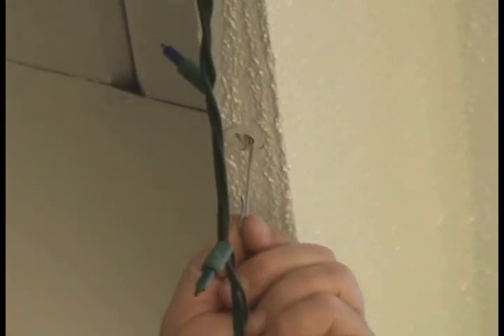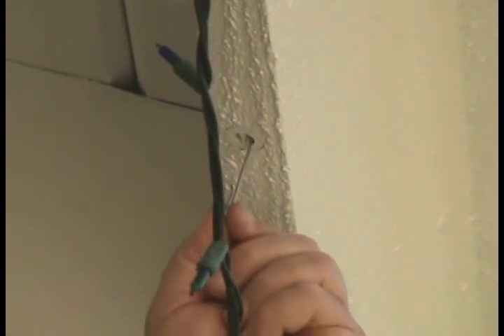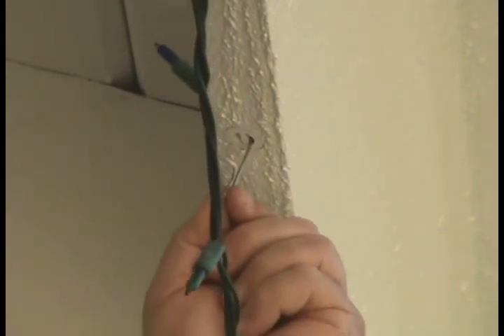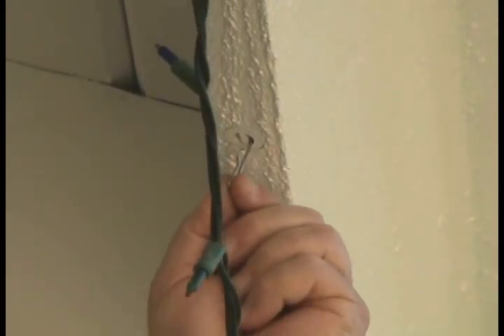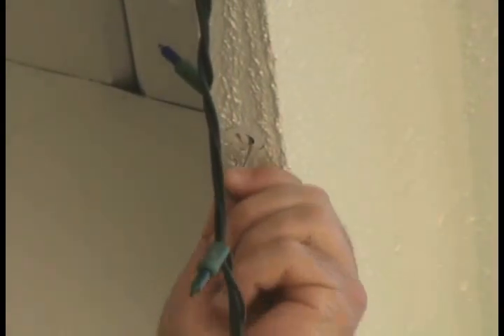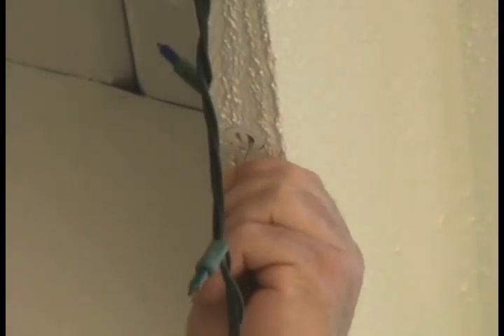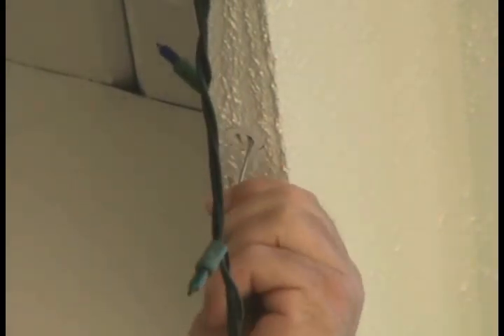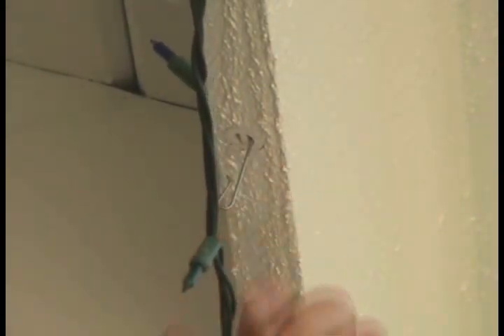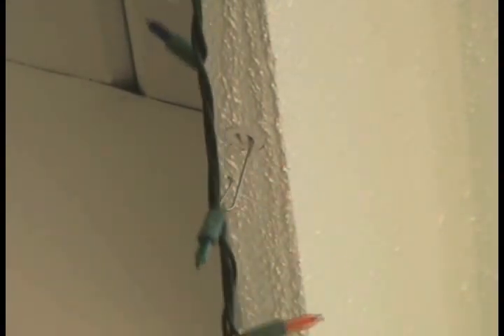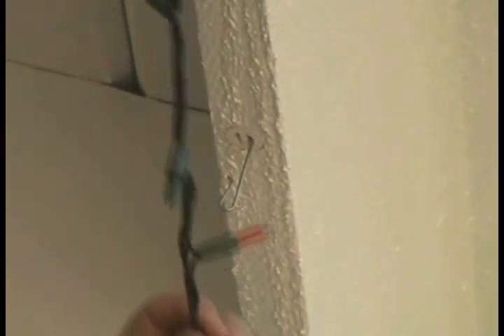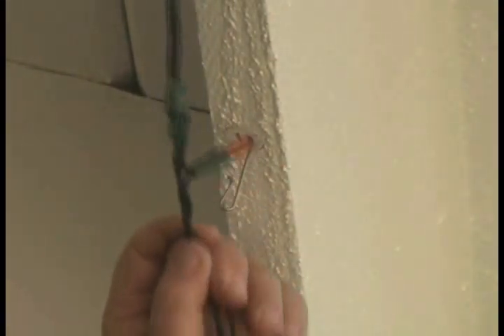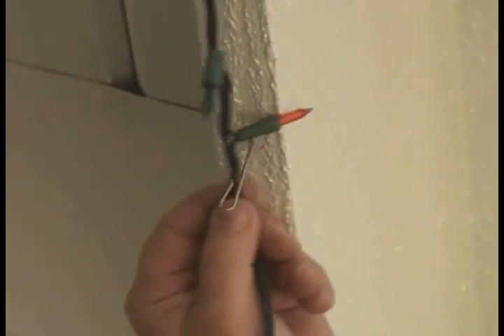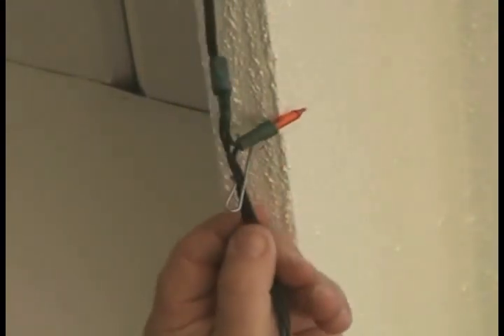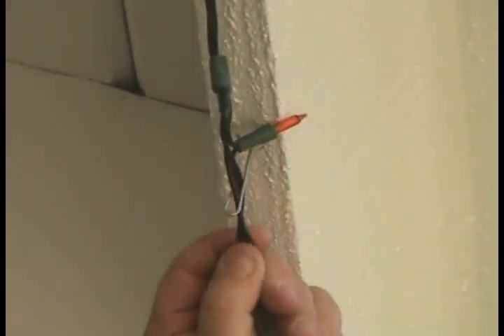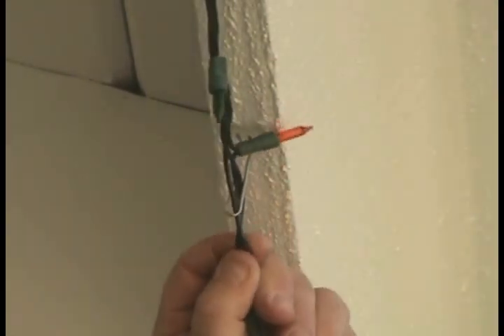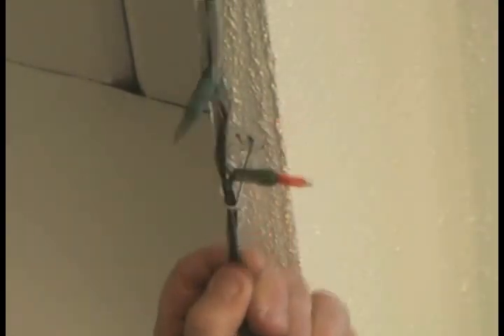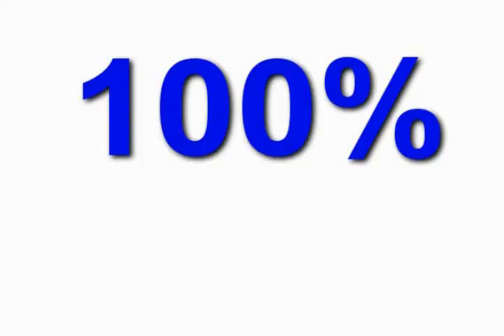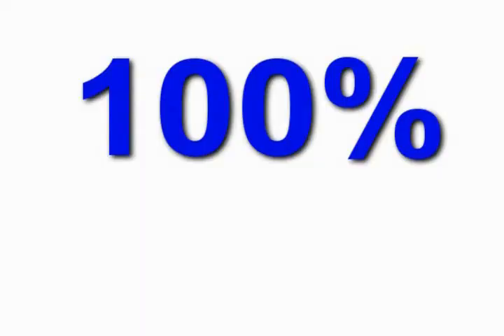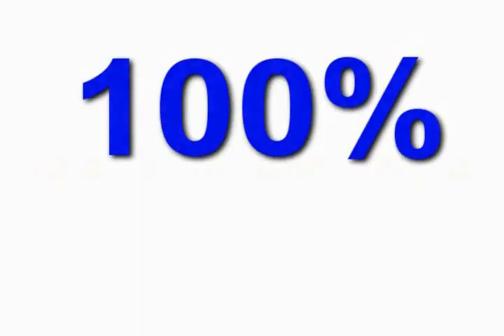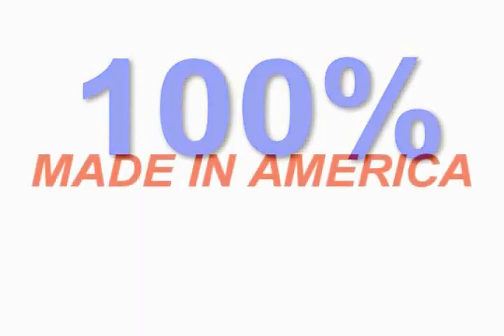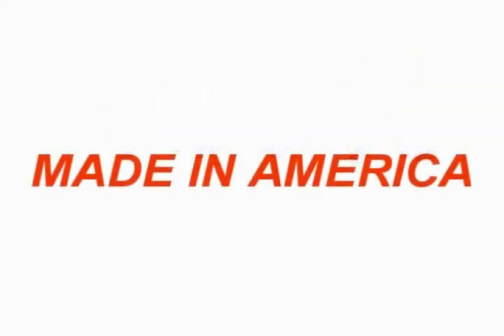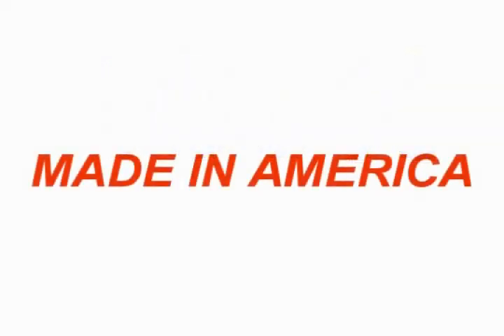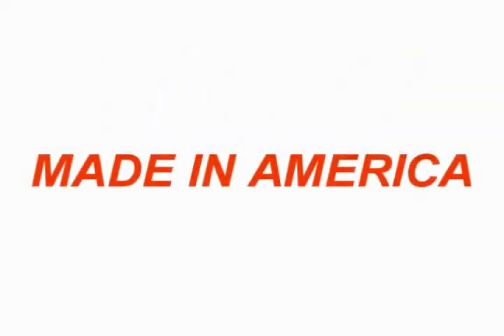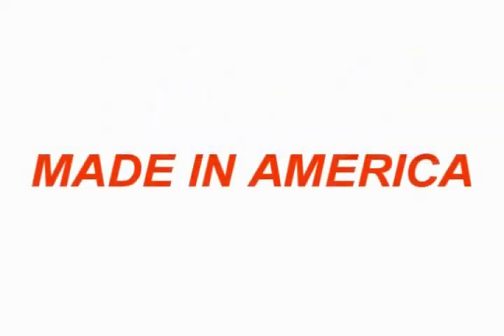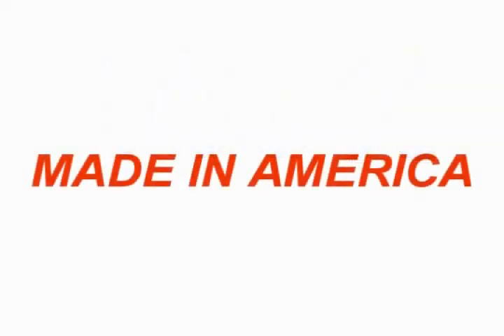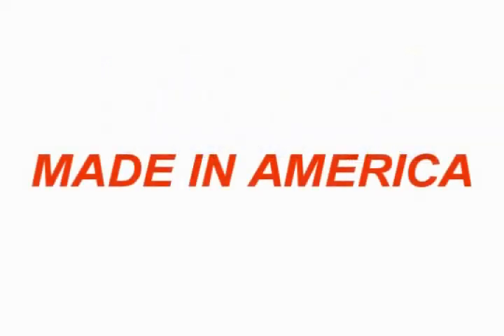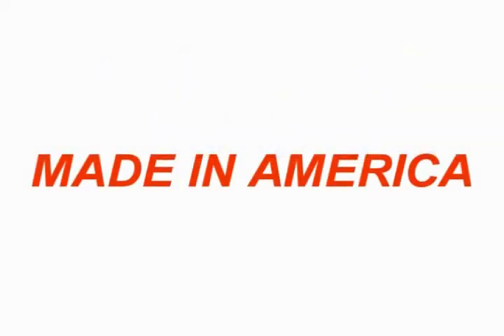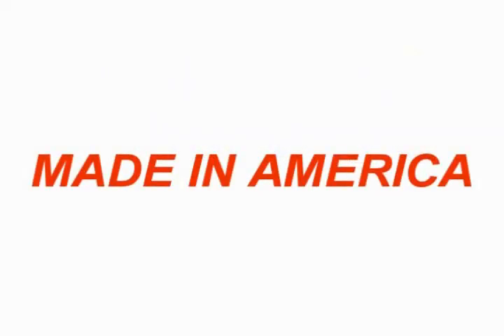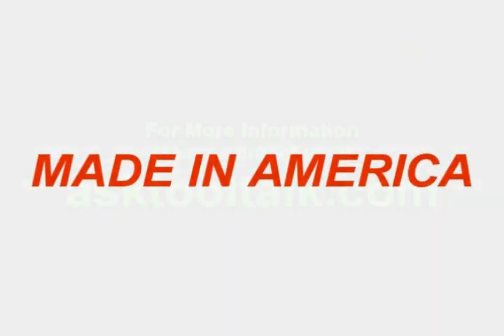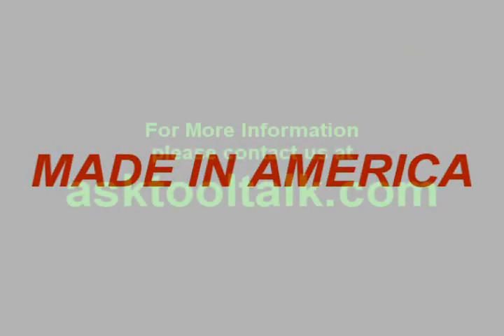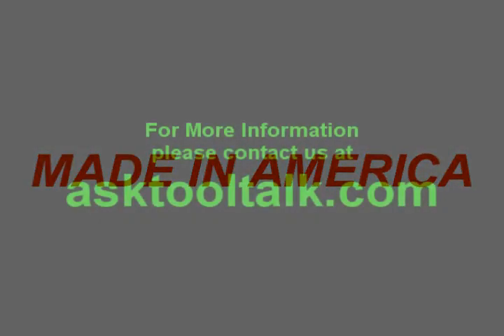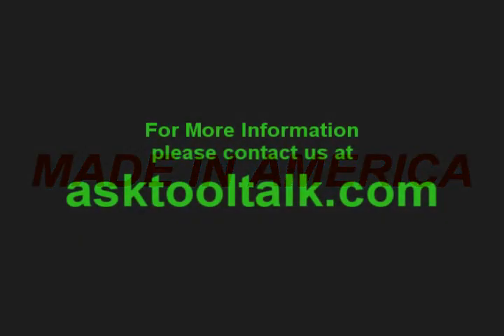Then, just insert, turn 90 degrees, and hang. 100% made in America — that's what Holiday Hangers and Hang Alls are.